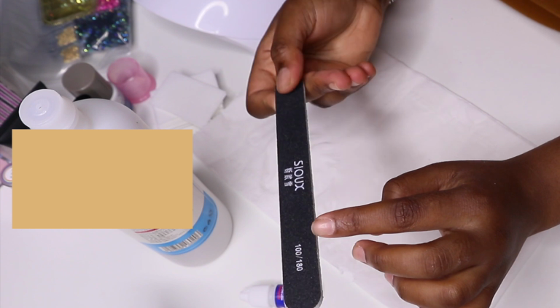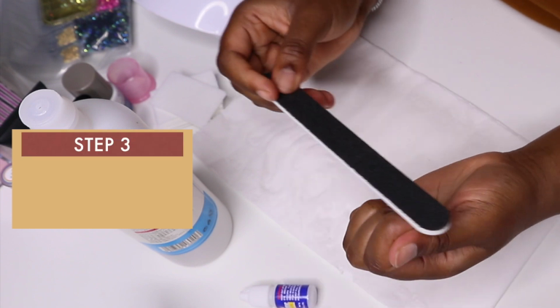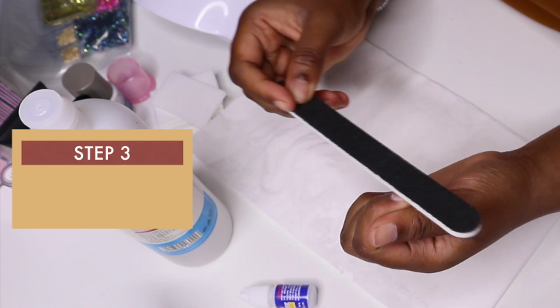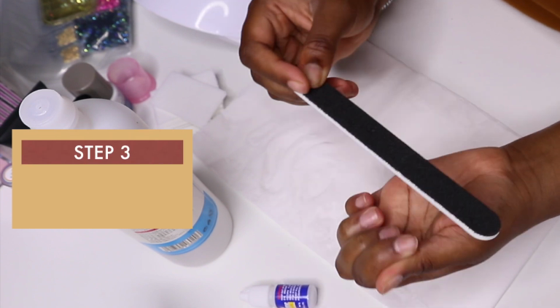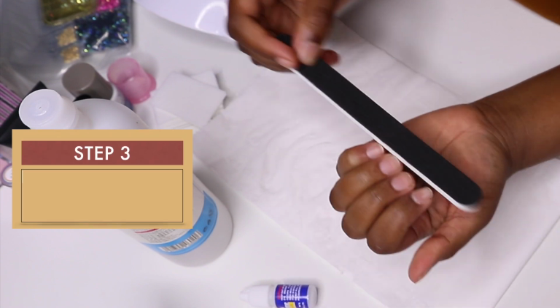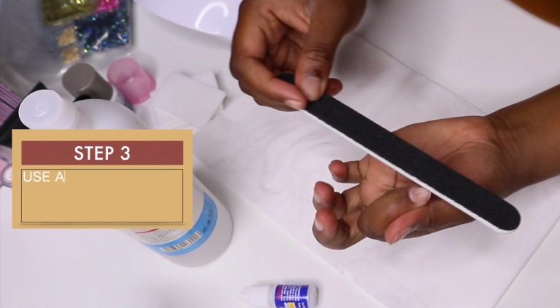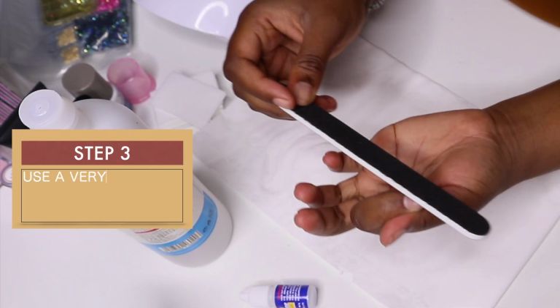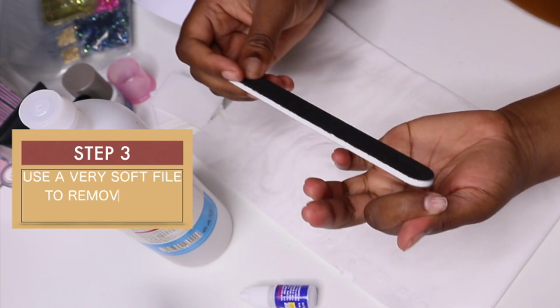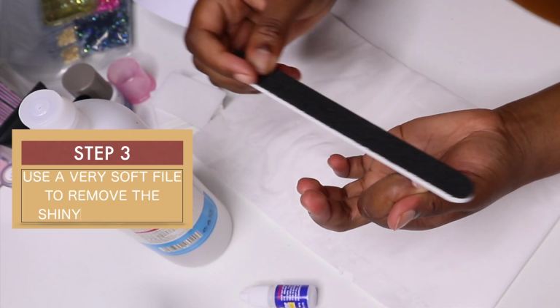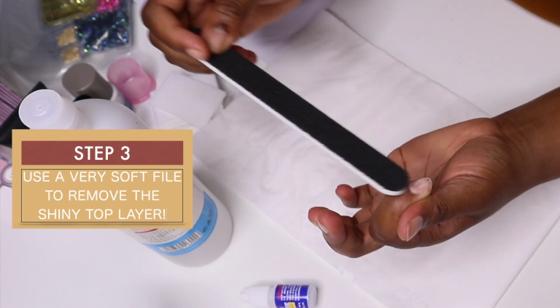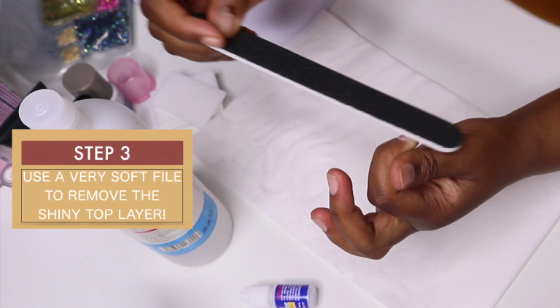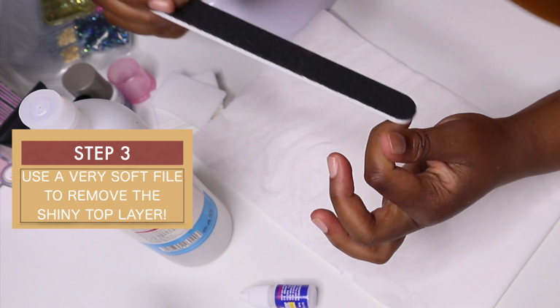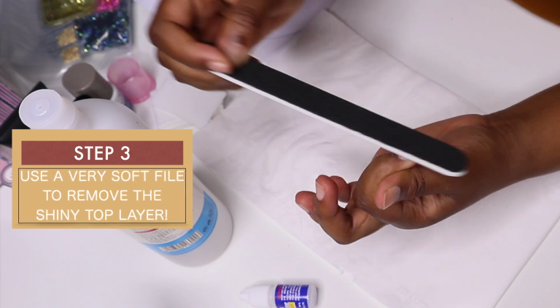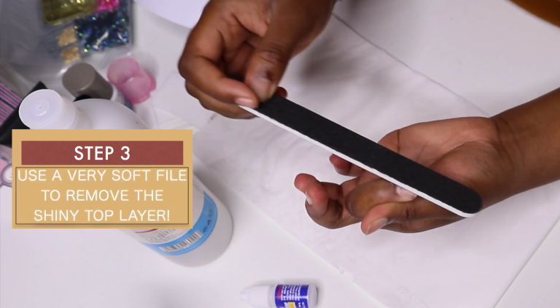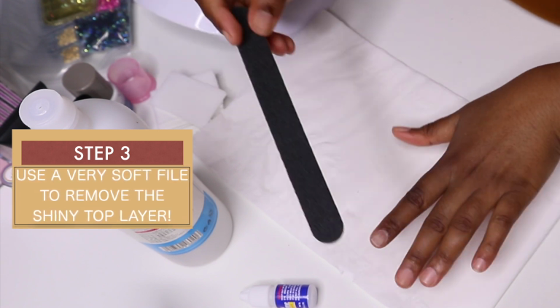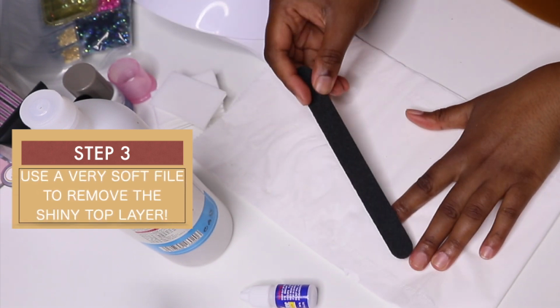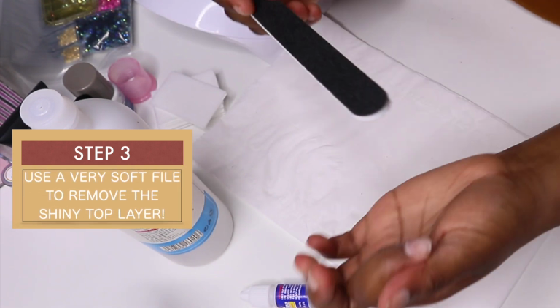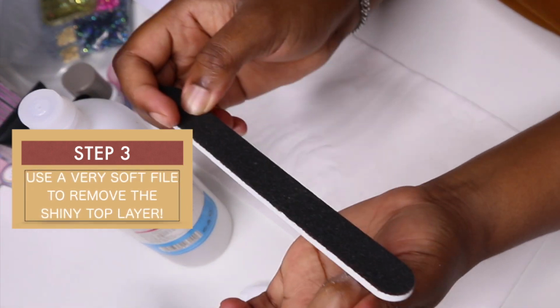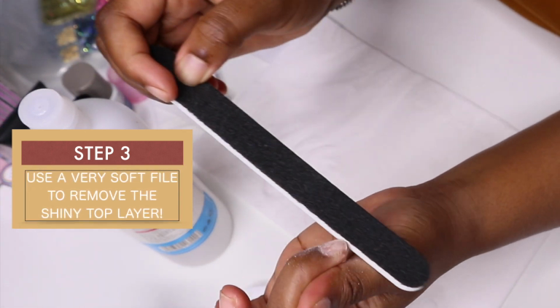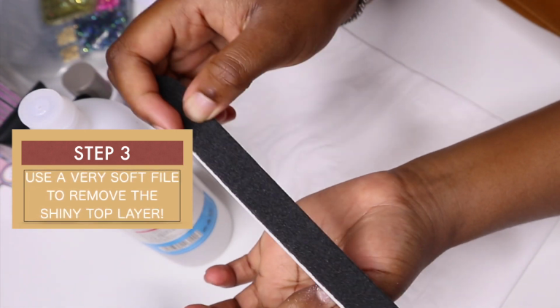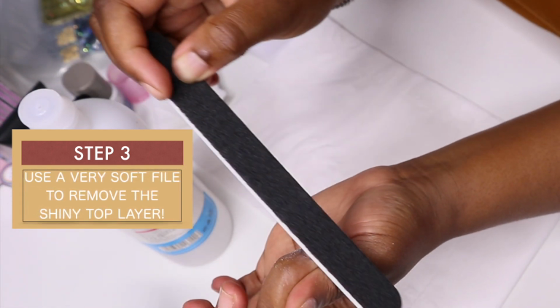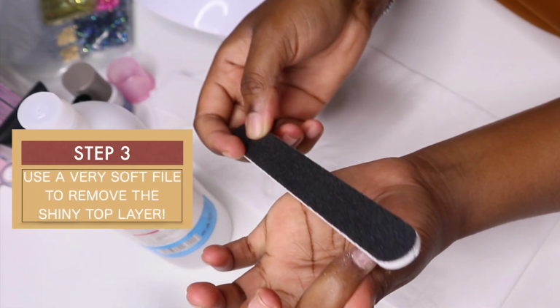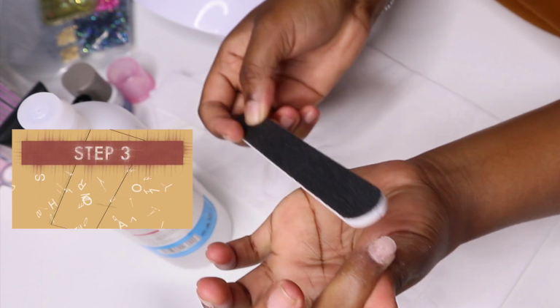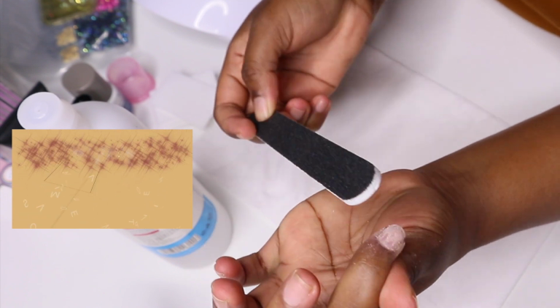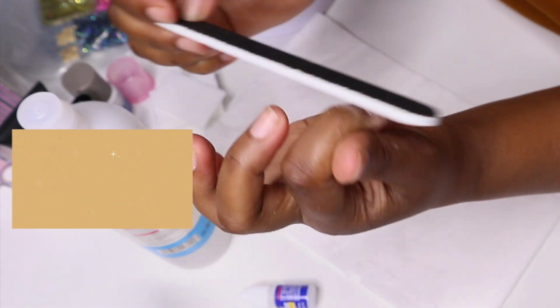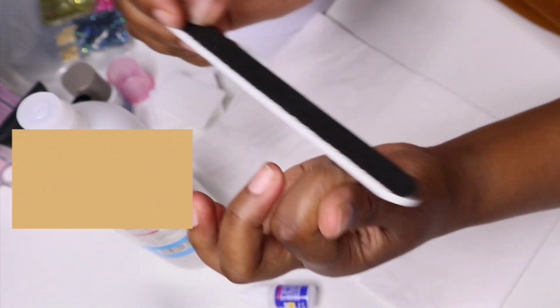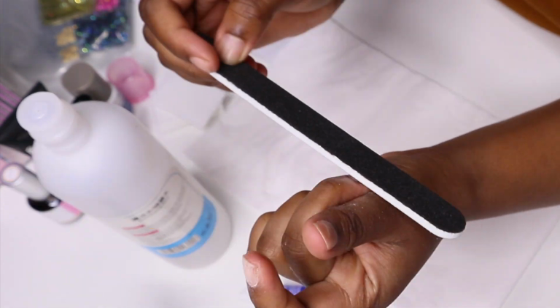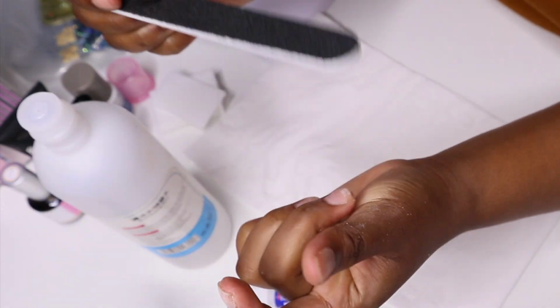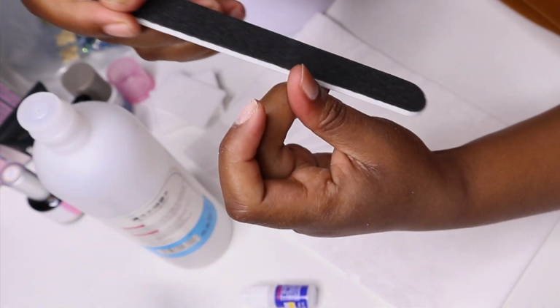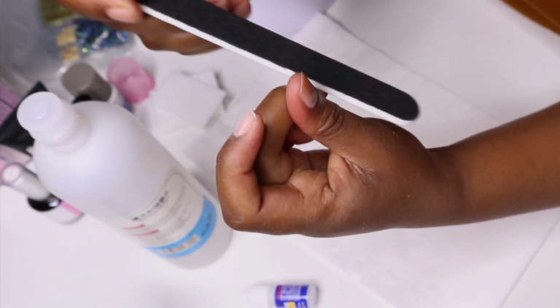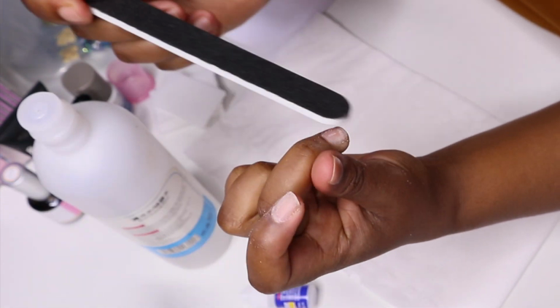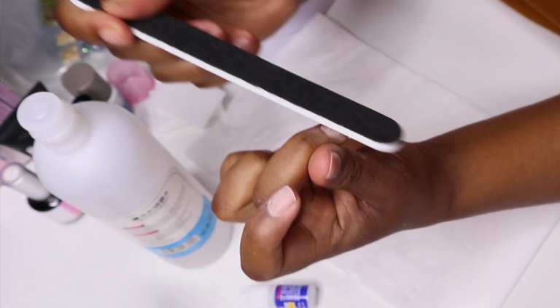After you are done doing that, you want to go in with a very soft file to remove the shiny part of your nail. The reason why you have to do this is to make sure that you're going to avoid lifting in the future. You don't want to go too hard on this process.